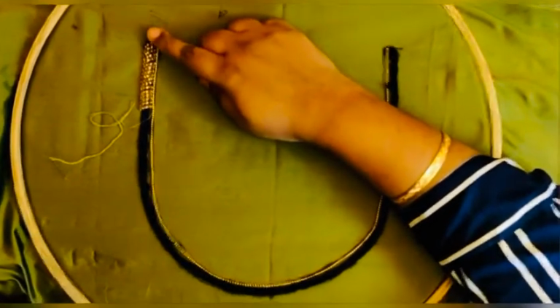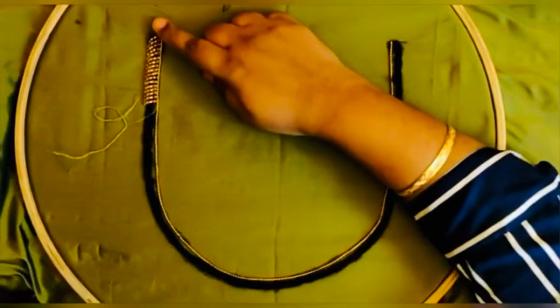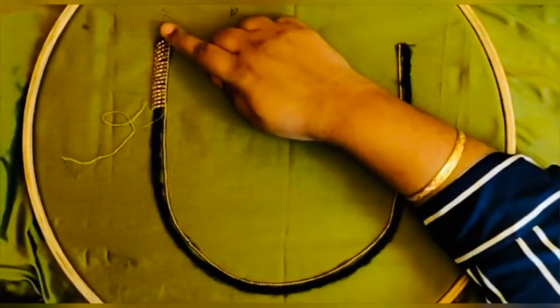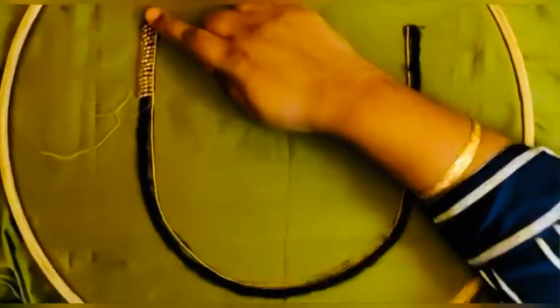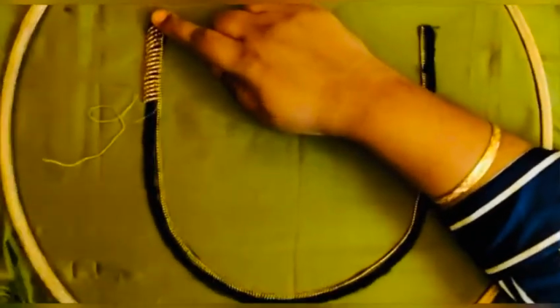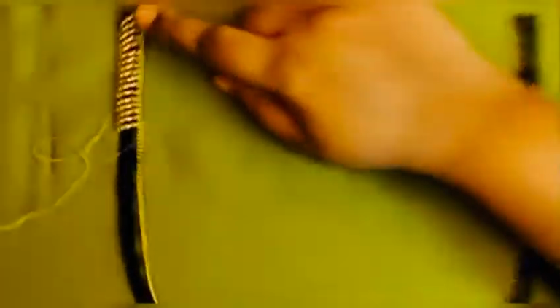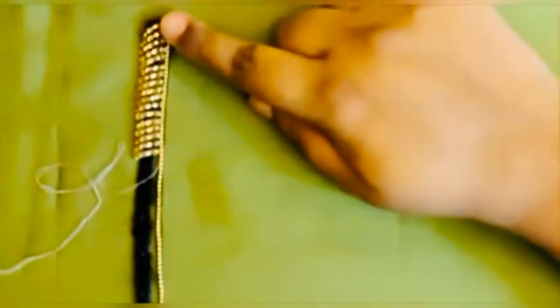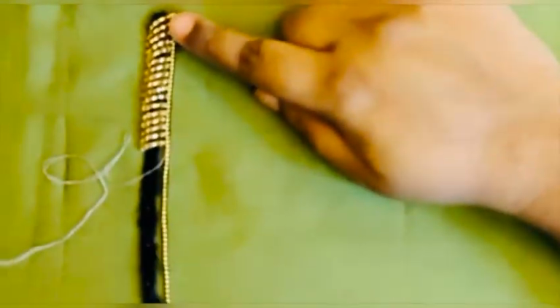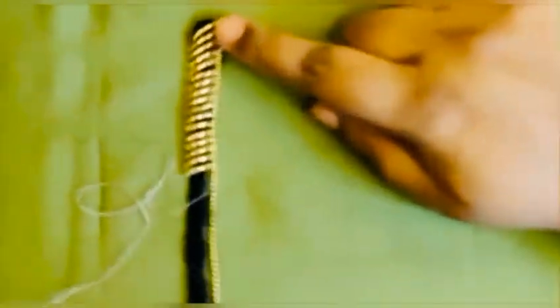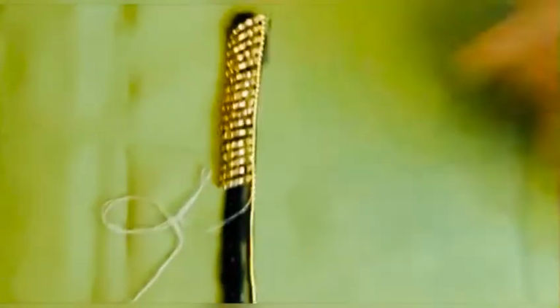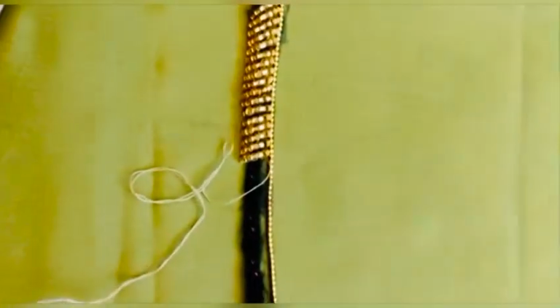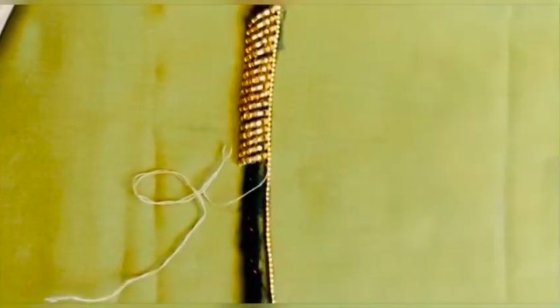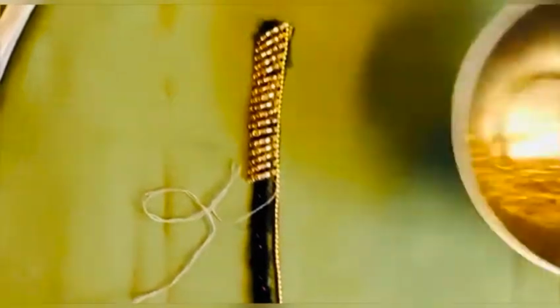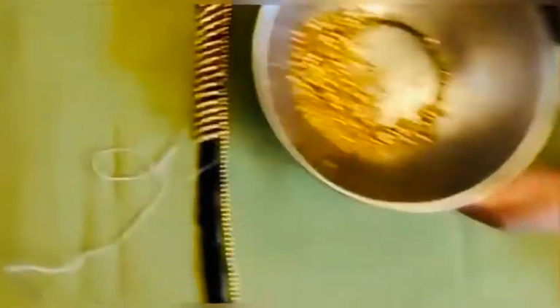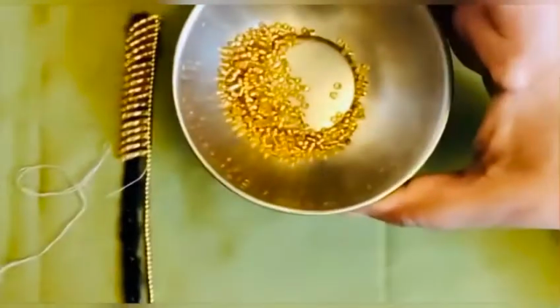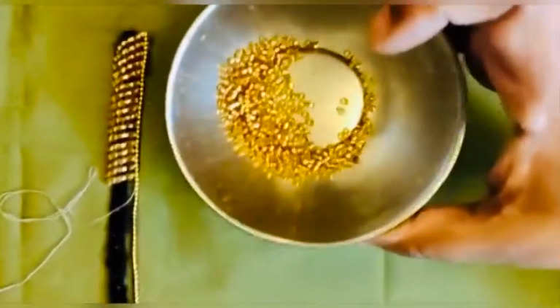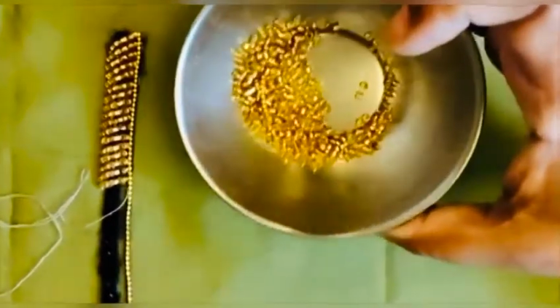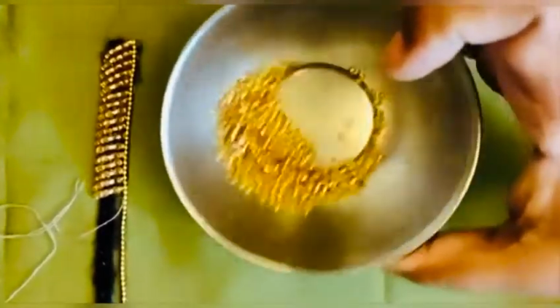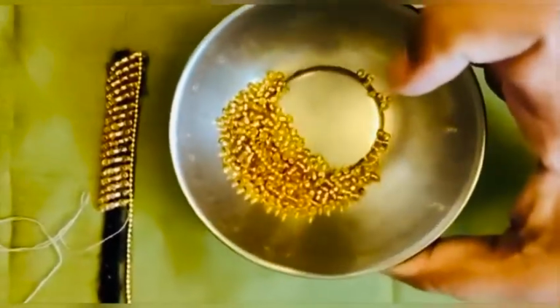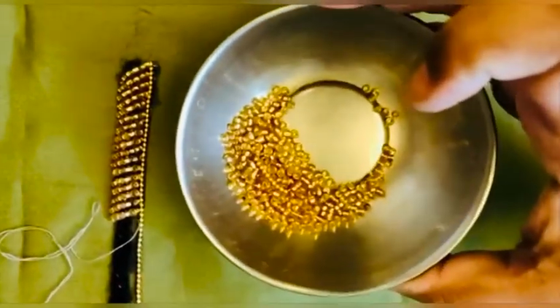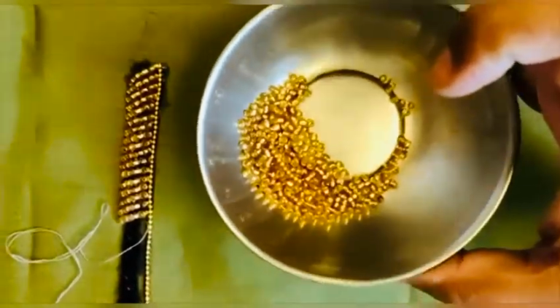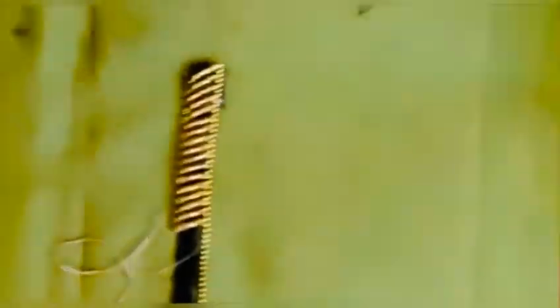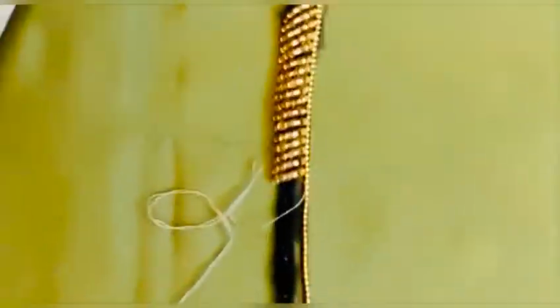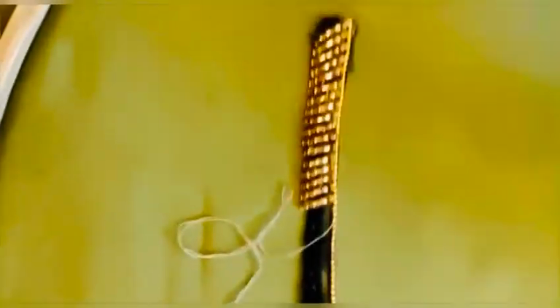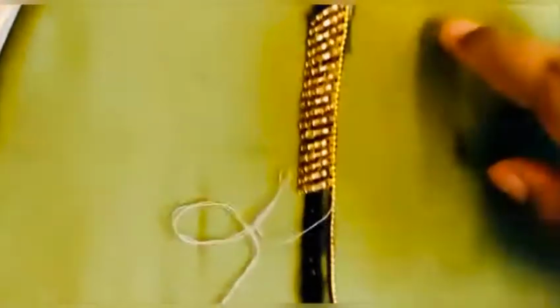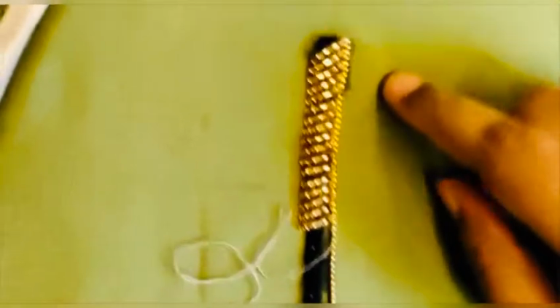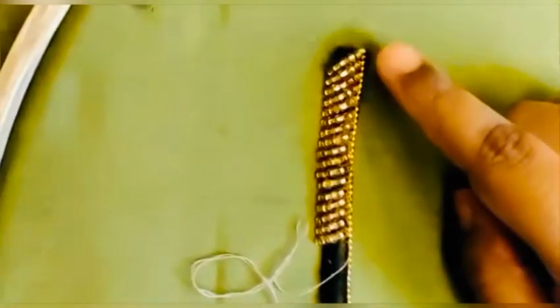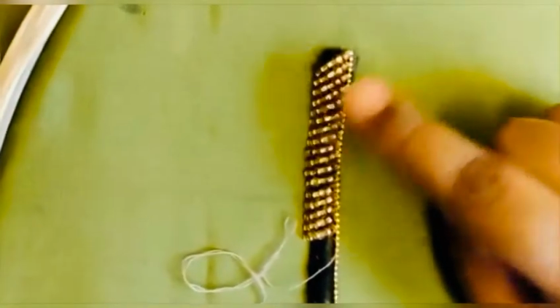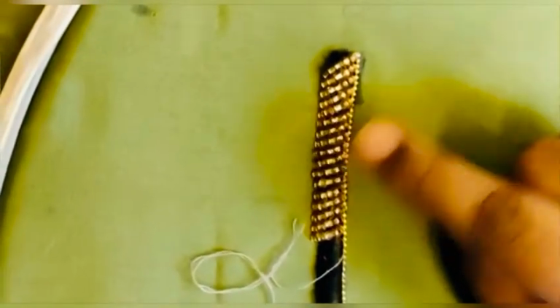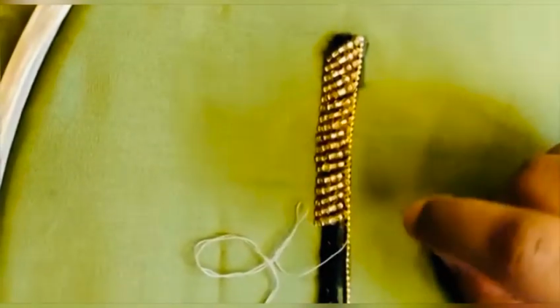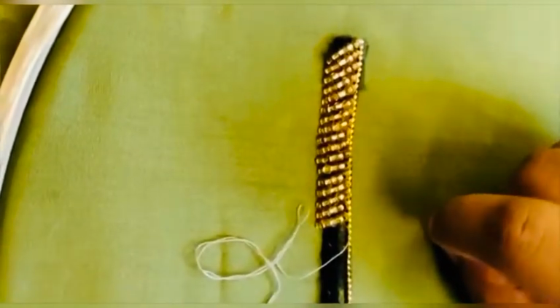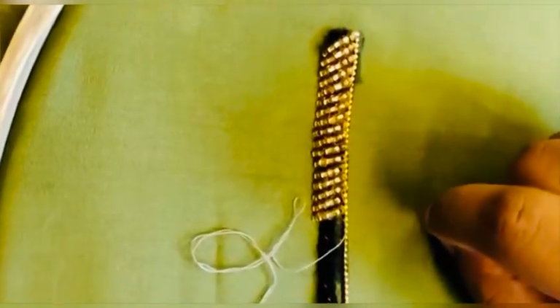It gives a 3D look. Here you can see I have used the cut beads — these are the golden cut beads which I have stitched in a cross zigzag way.